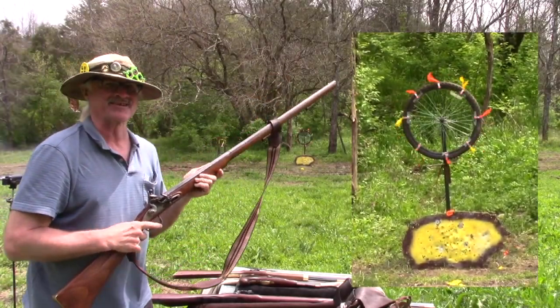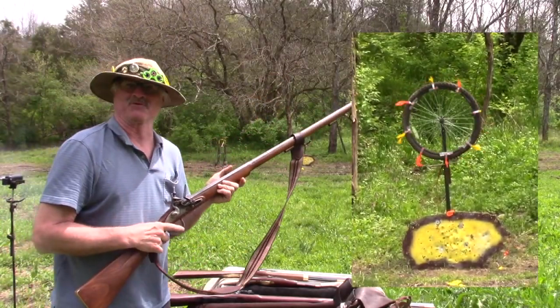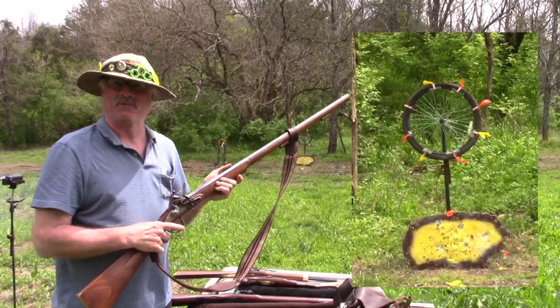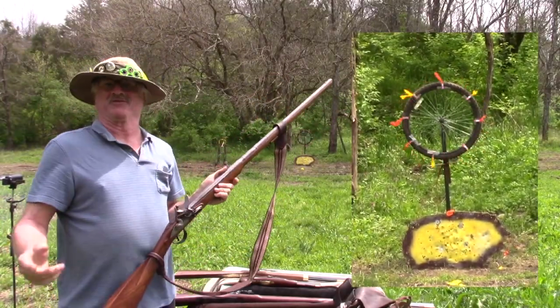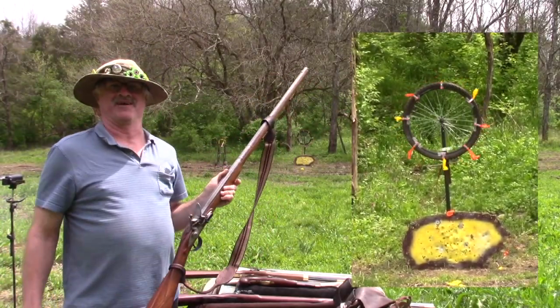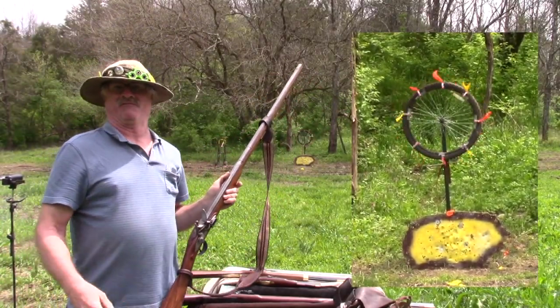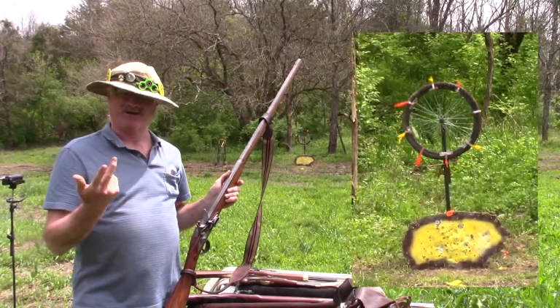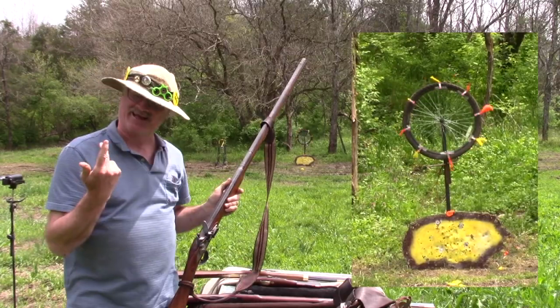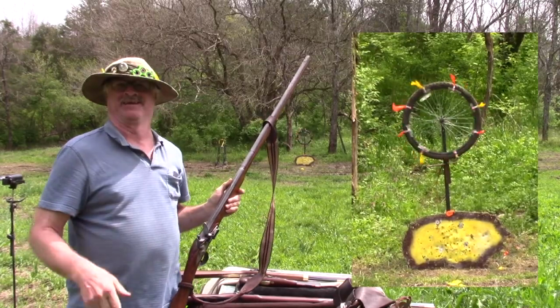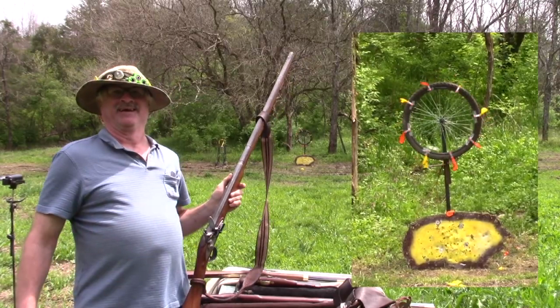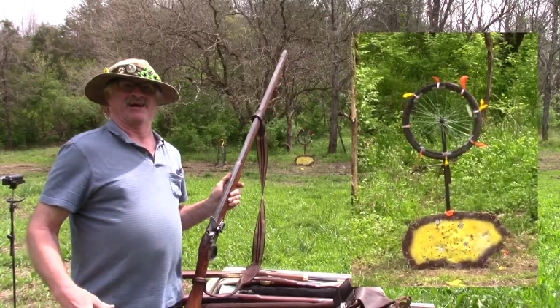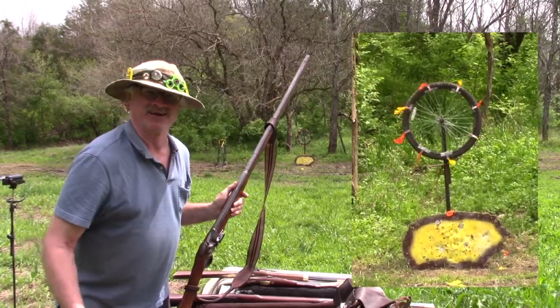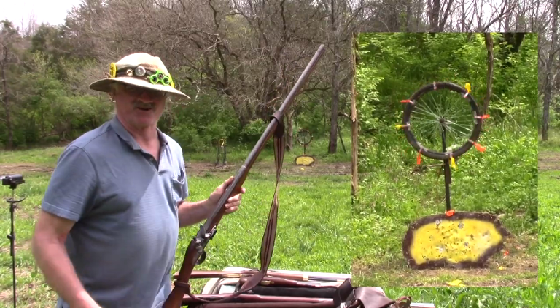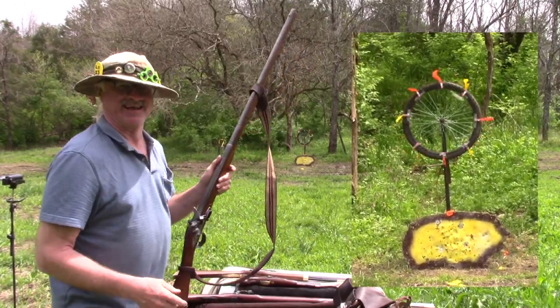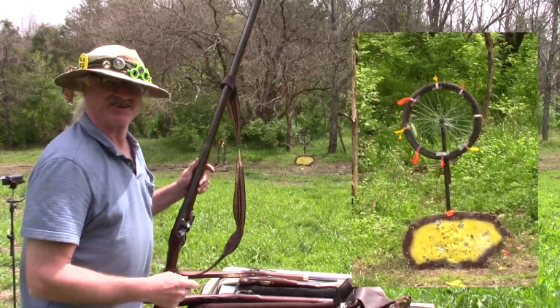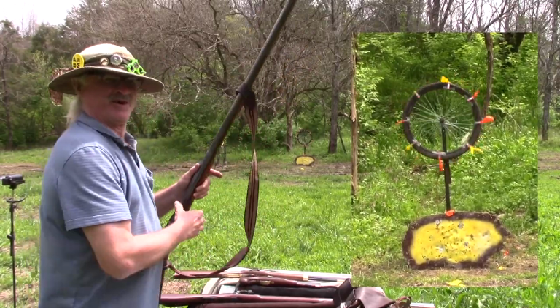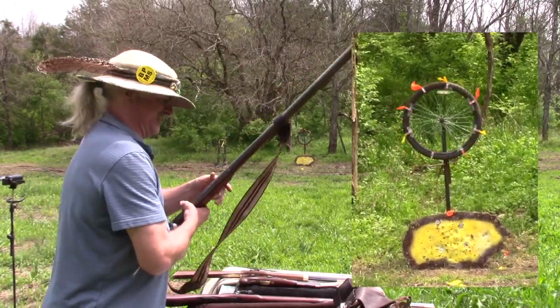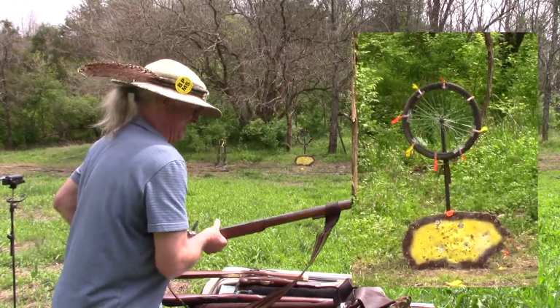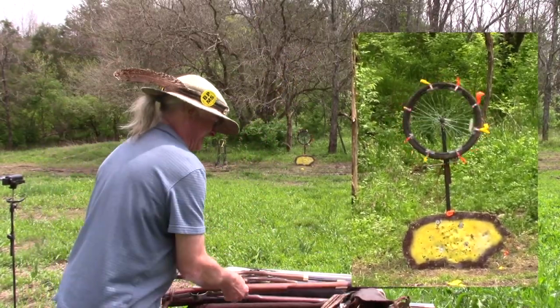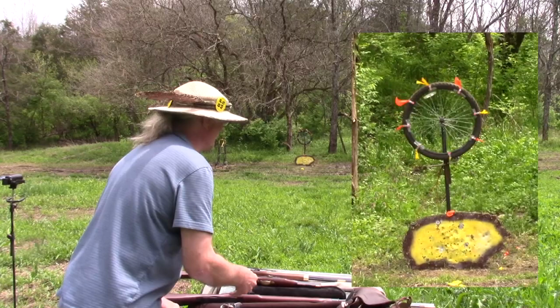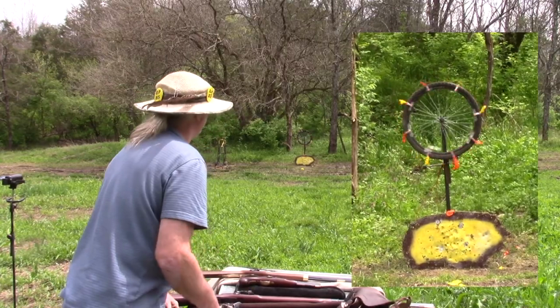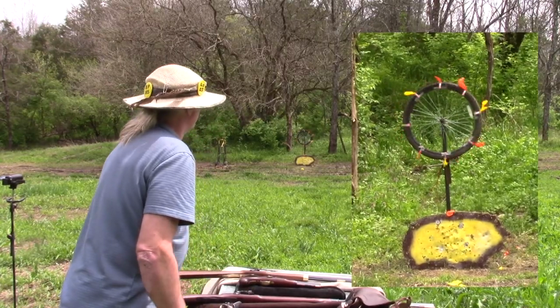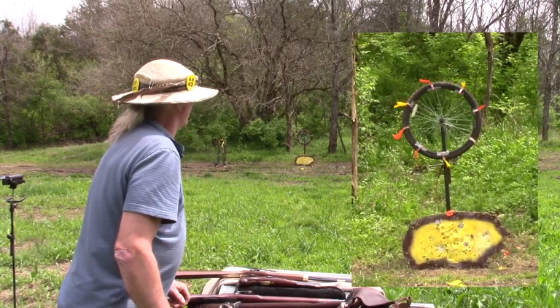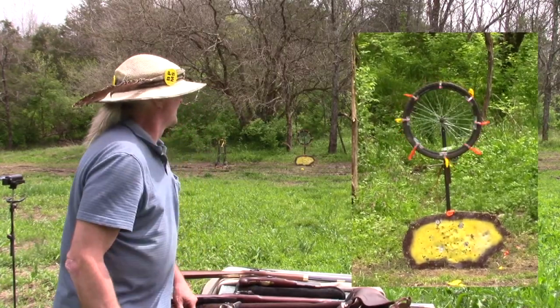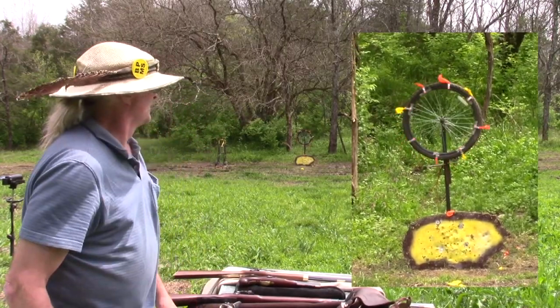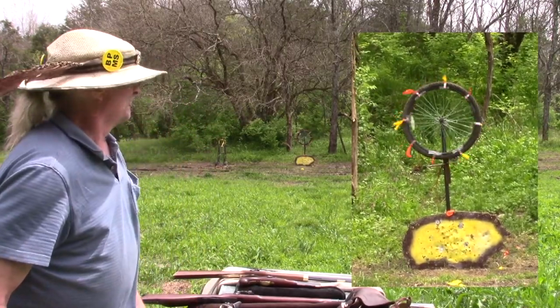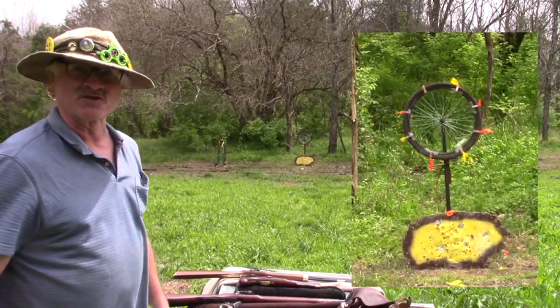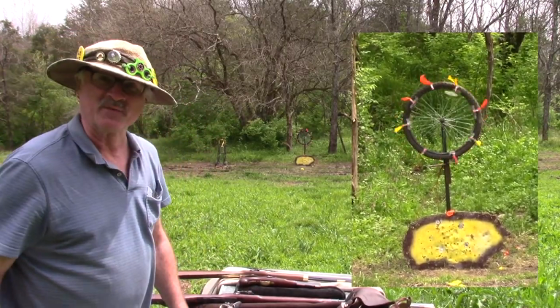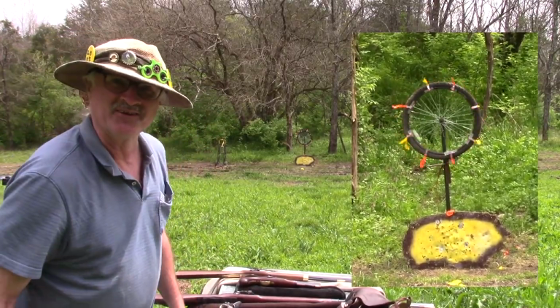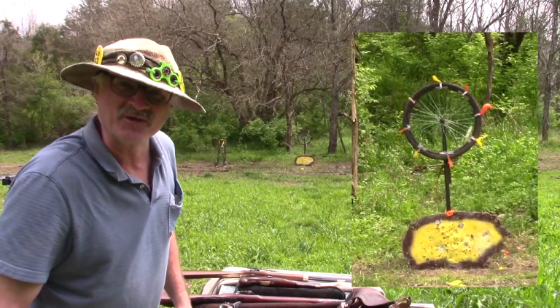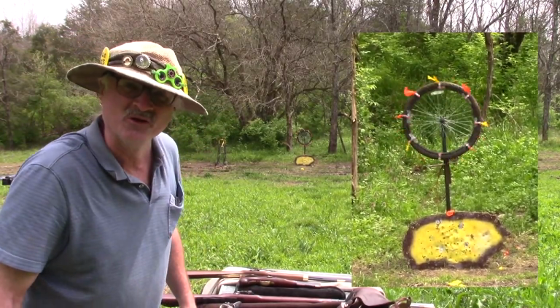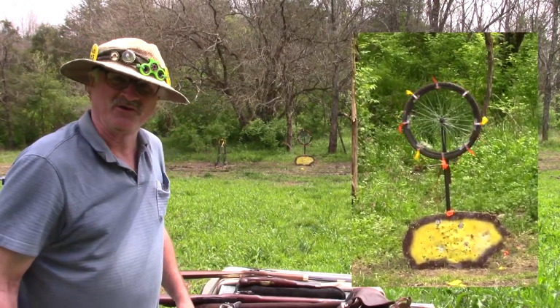Something was popping my balloons down there — I gotta go figure out what that is. I gotta reload that and try it again, that was just too much fun! Well, that thing's really spinning good now with those balloons on there.